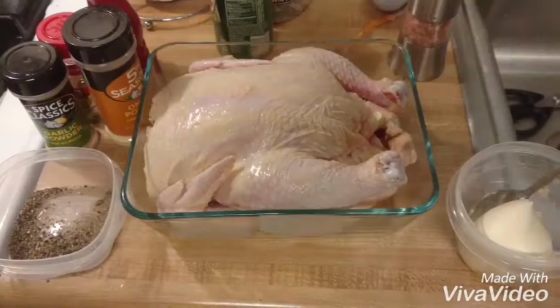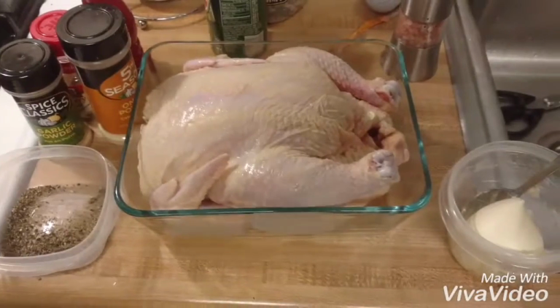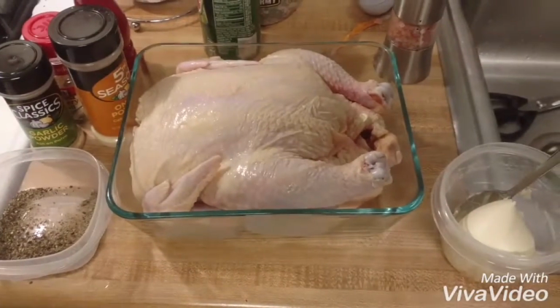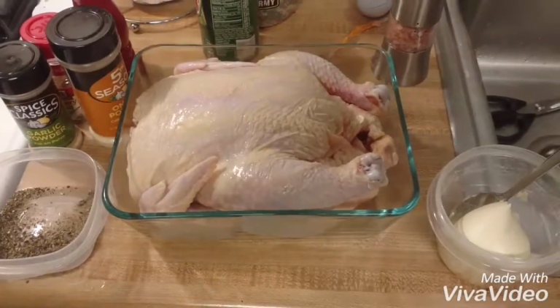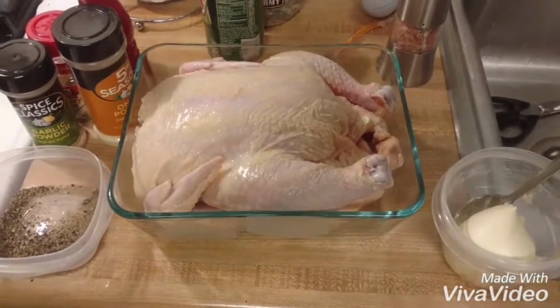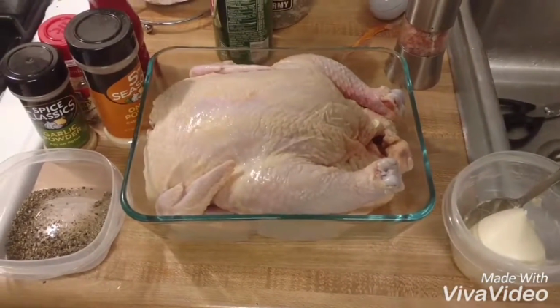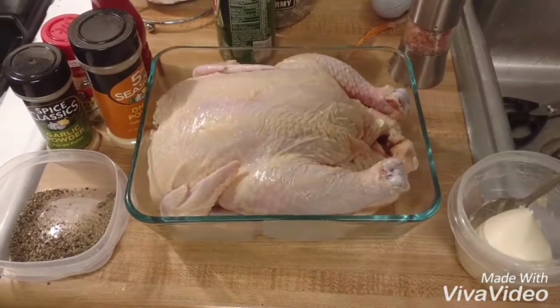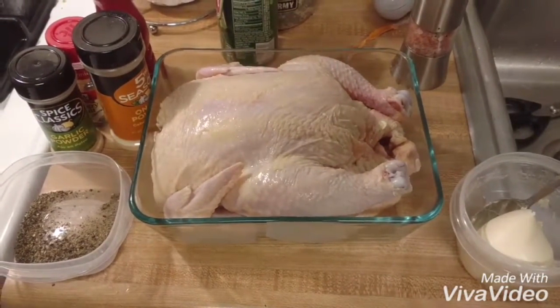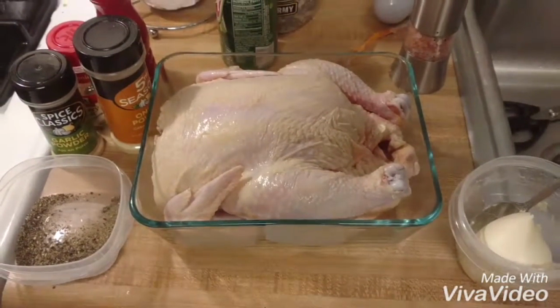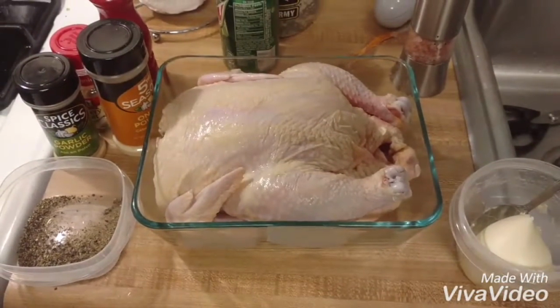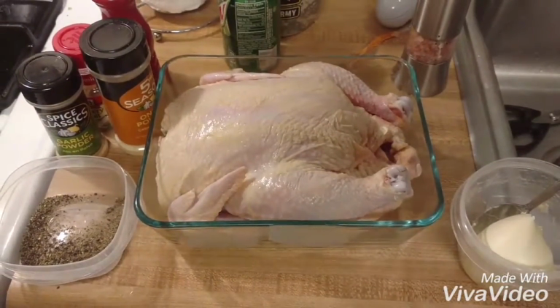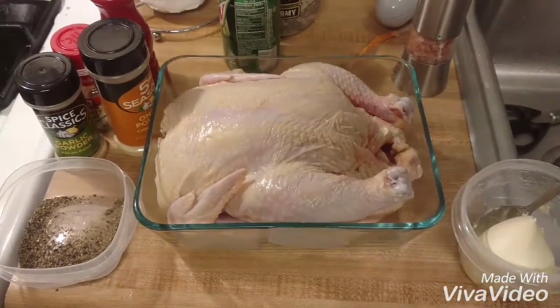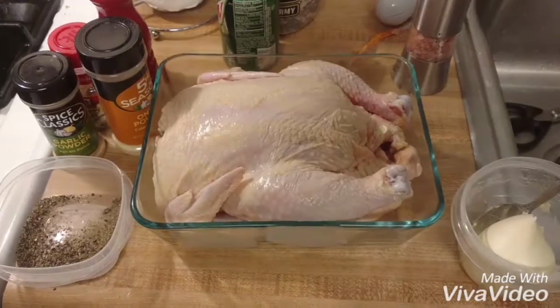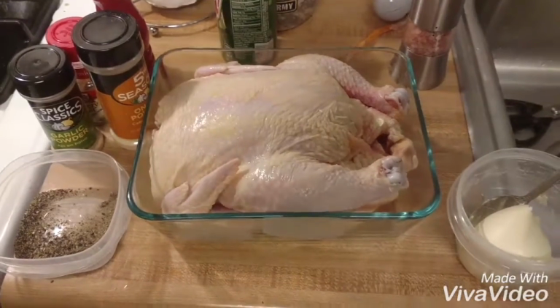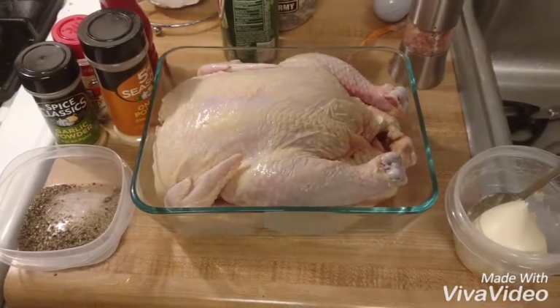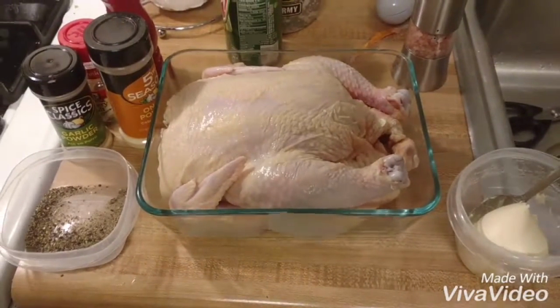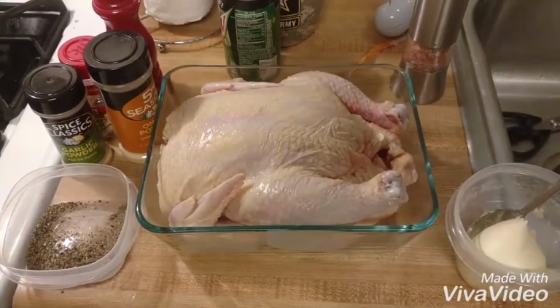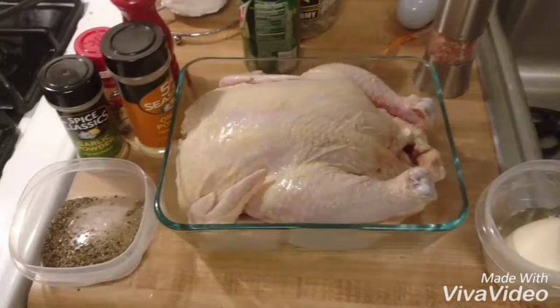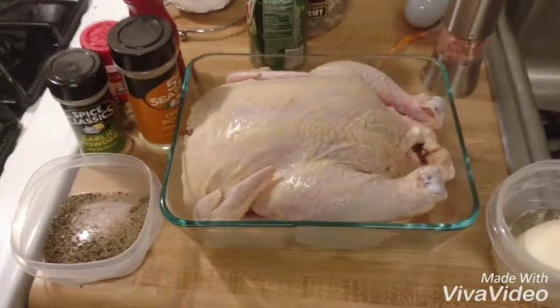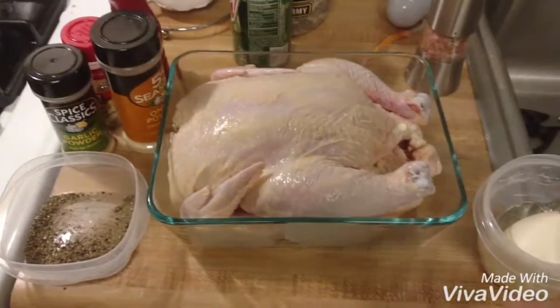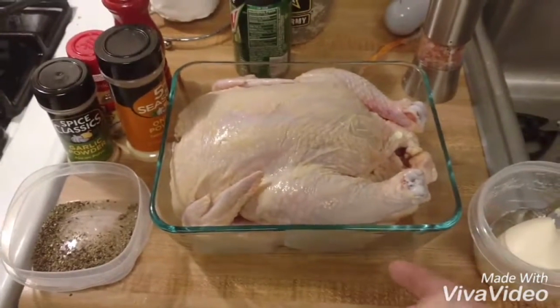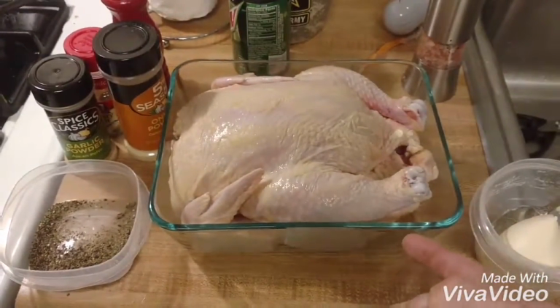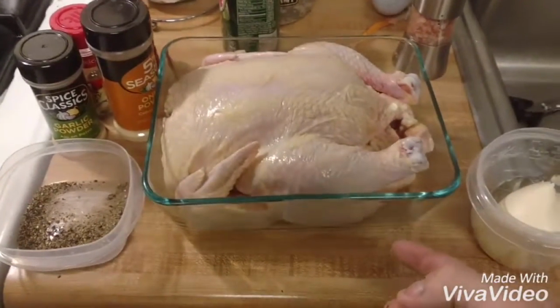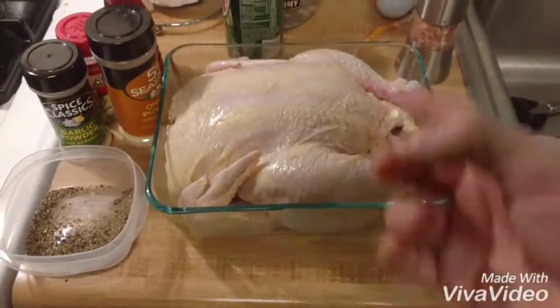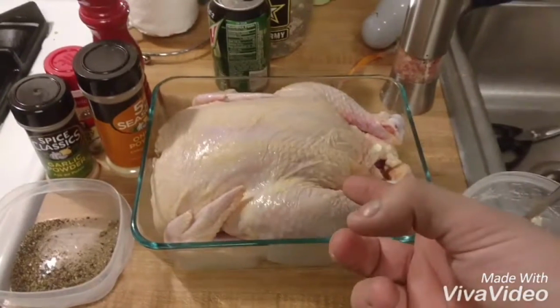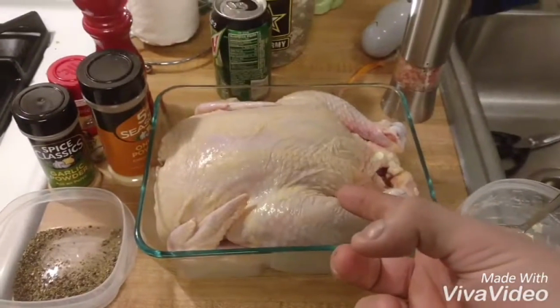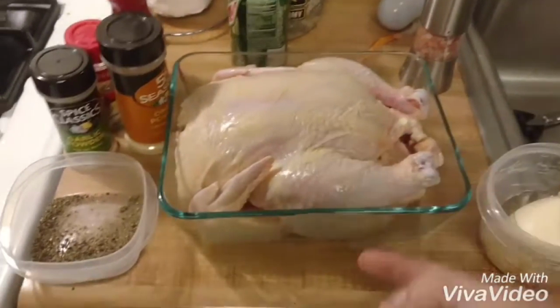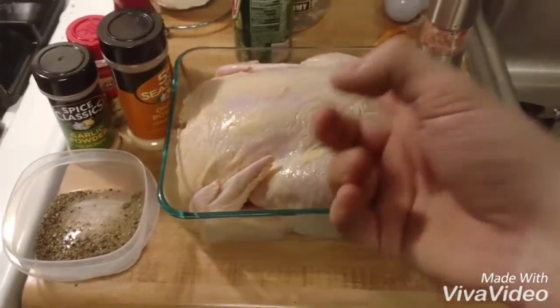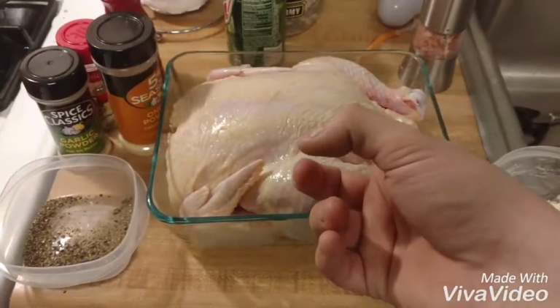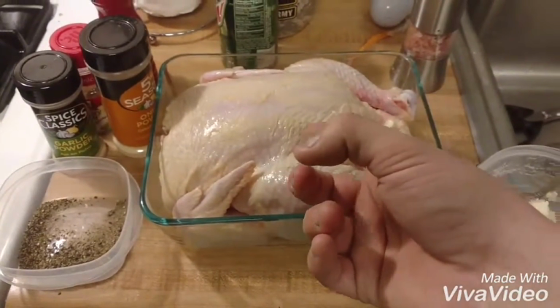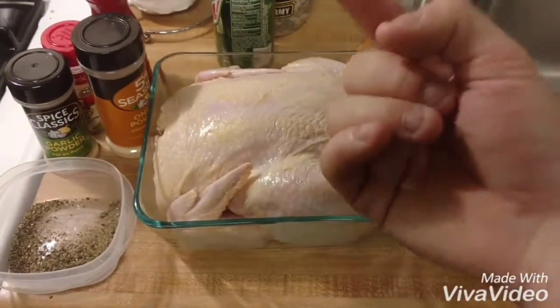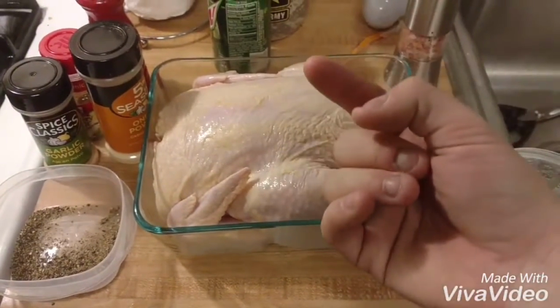Hey everybody, Vinny here. I'm gonna show you how to cook a whole chicken — it's pretty much like cooking a turkey but quicker. First you get your pan and your chicken, and we're gonna lay the chicken on the pan breast side up, like a turkey.